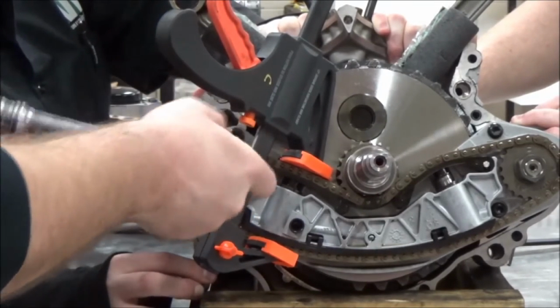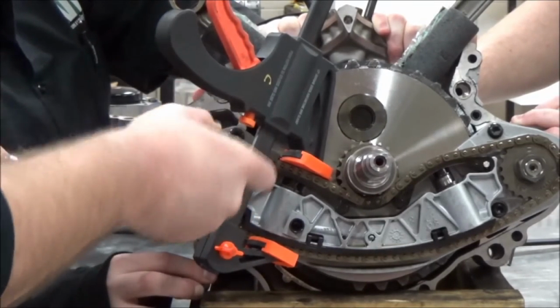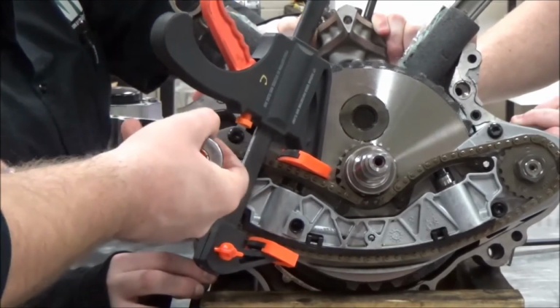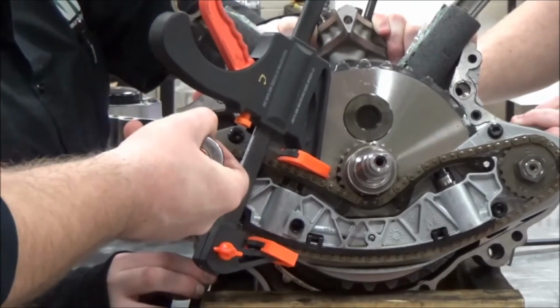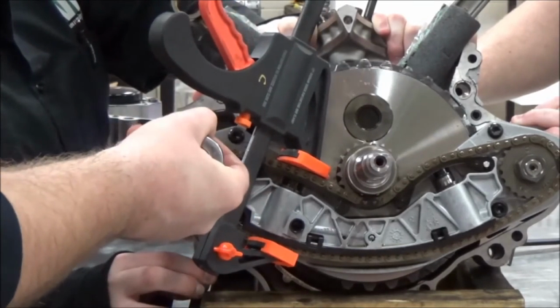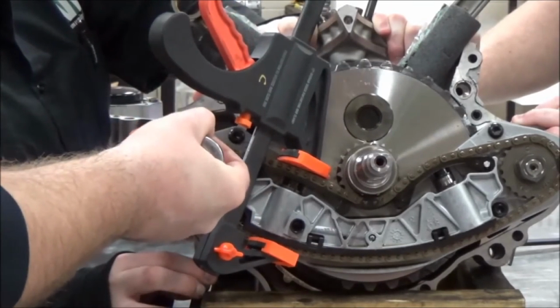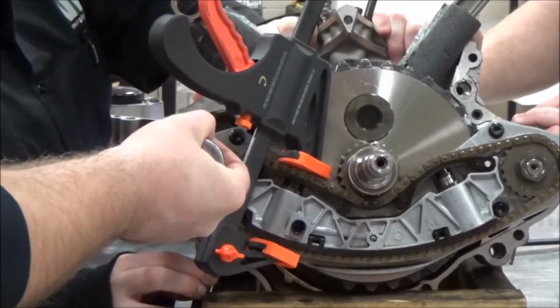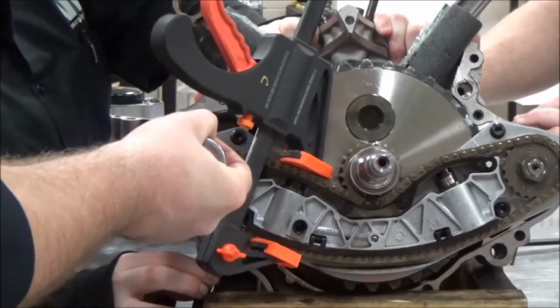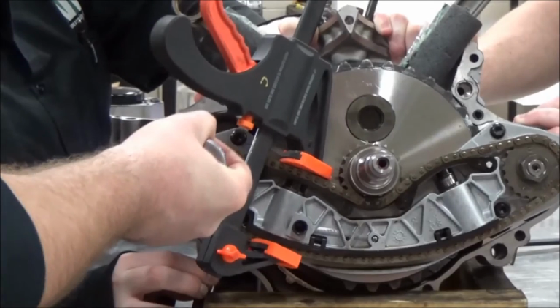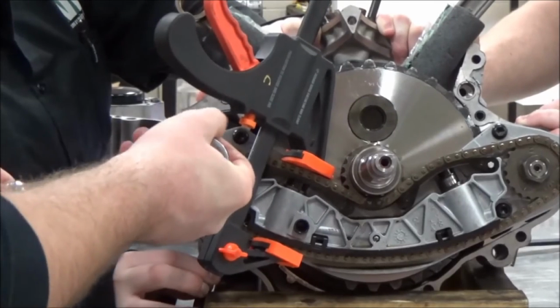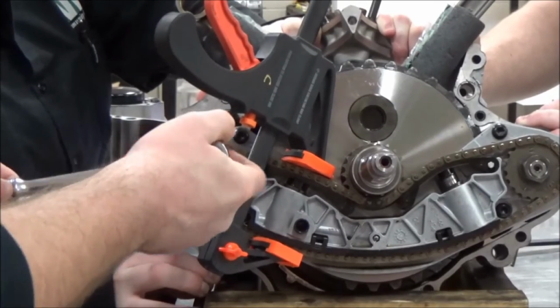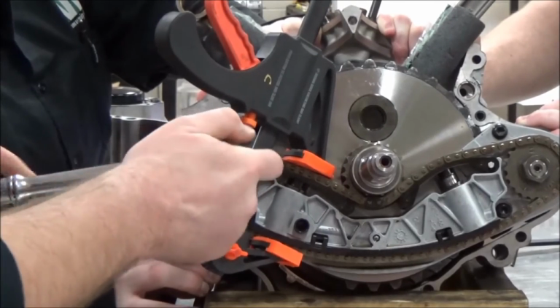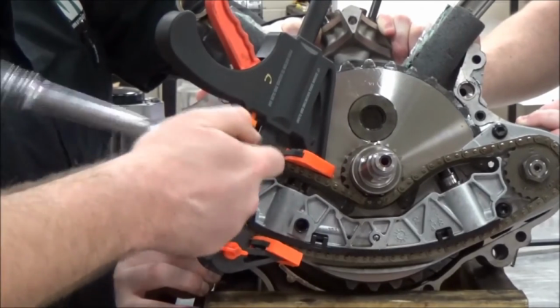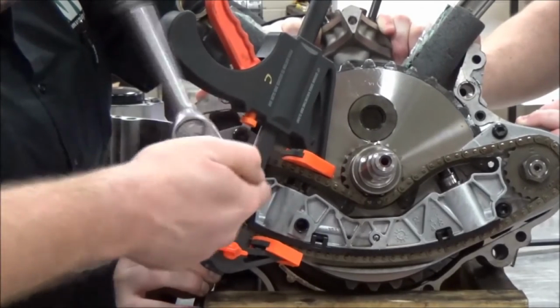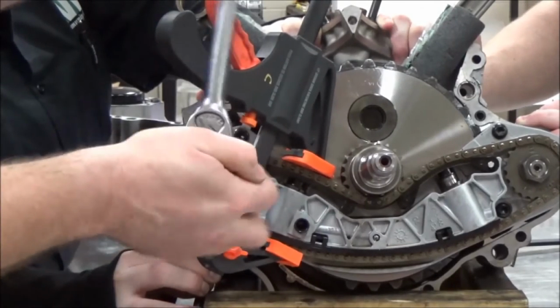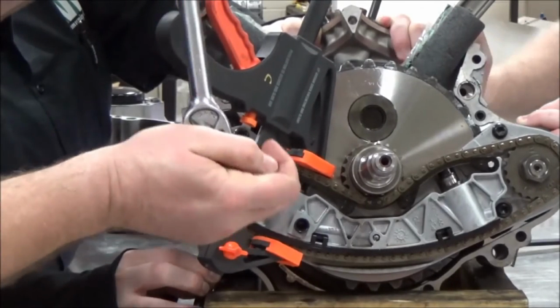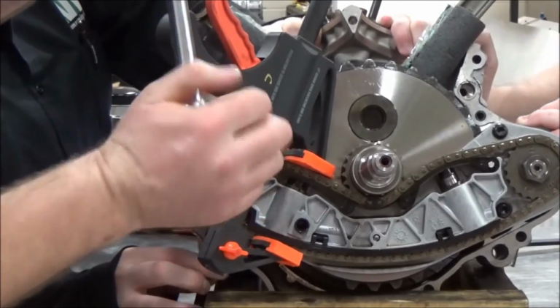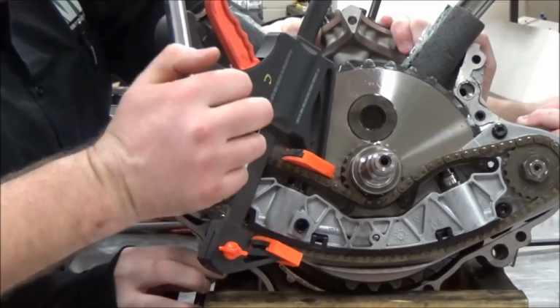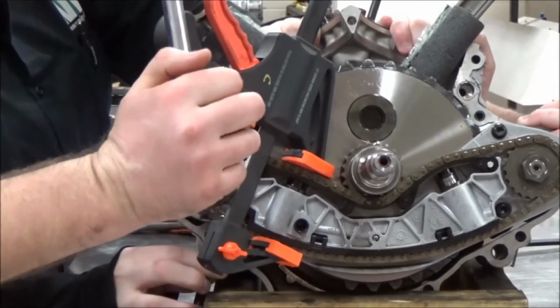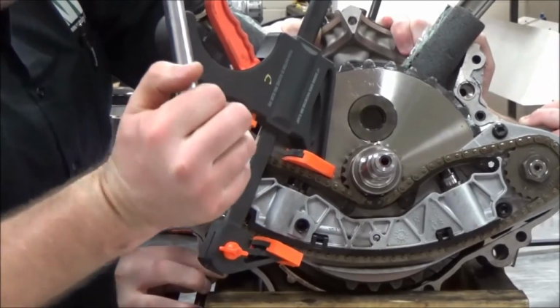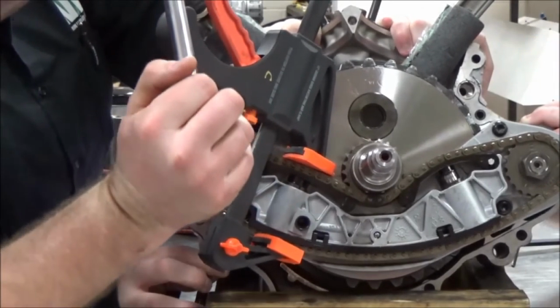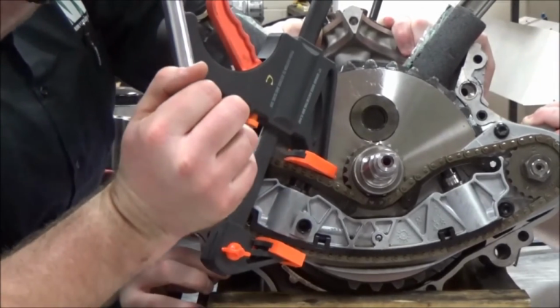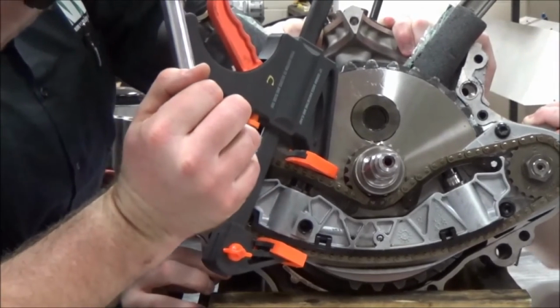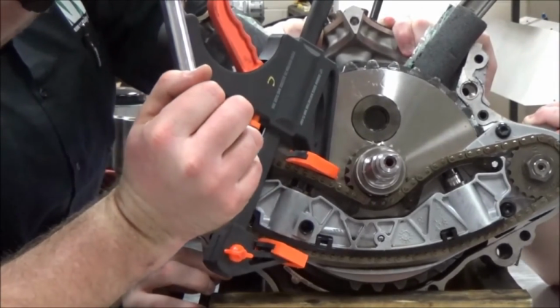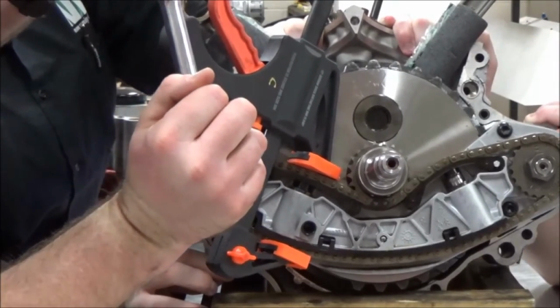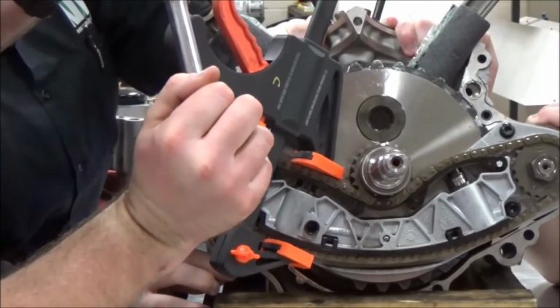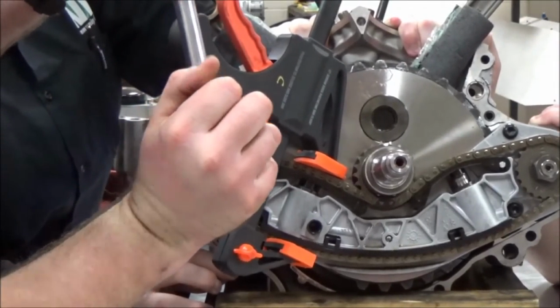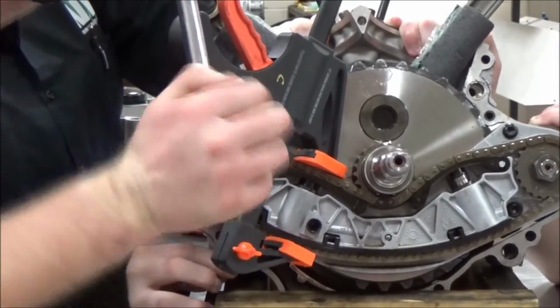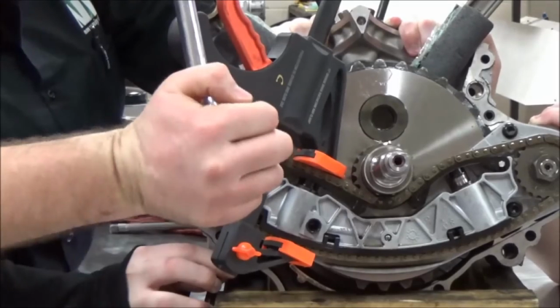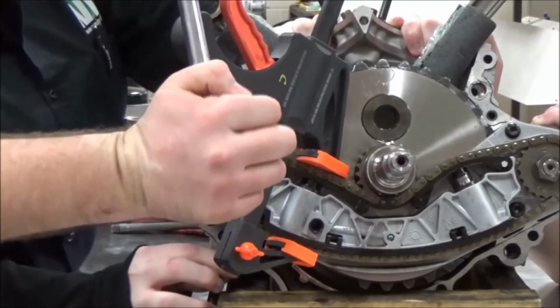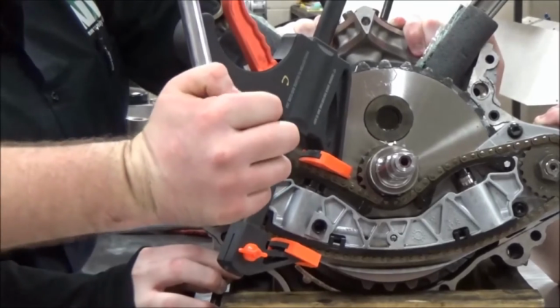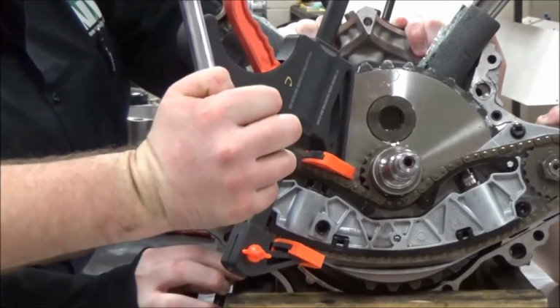The manual tells us to go ahead and loosen these. They are torqued on there pretty good and locked tight, so I'm expecting them to be tight.